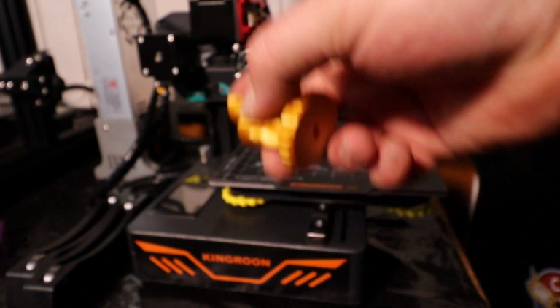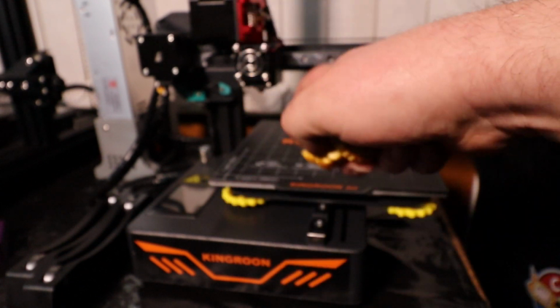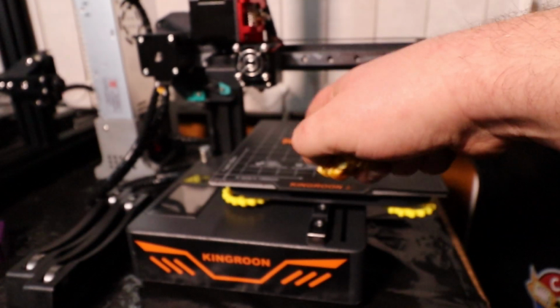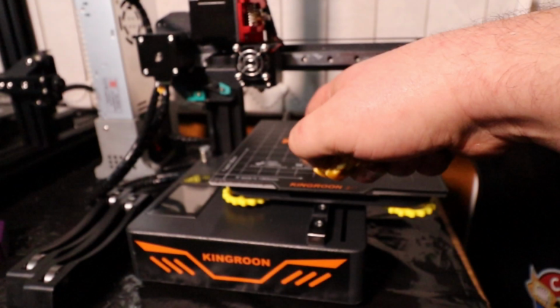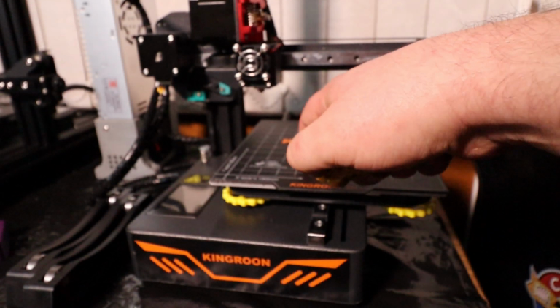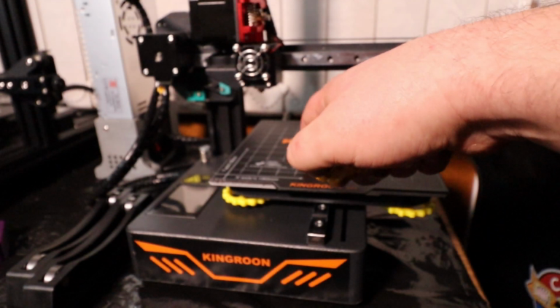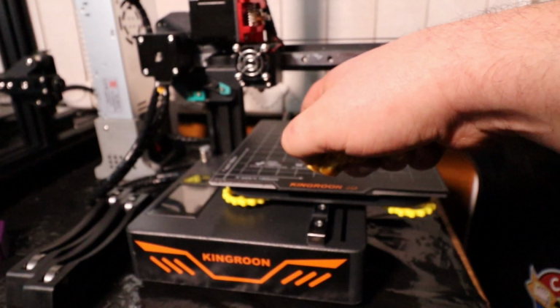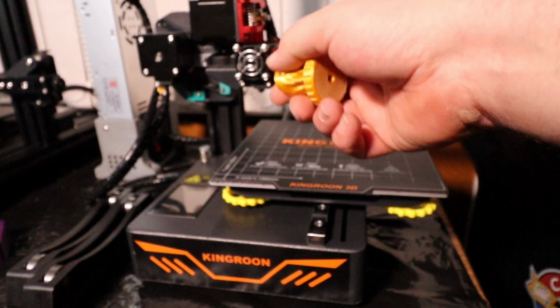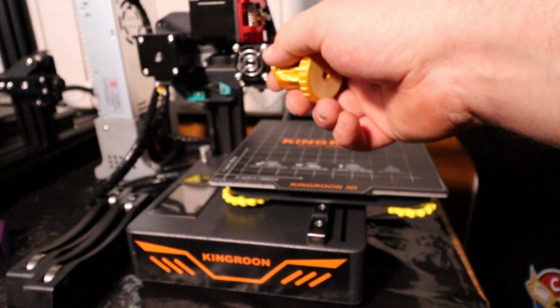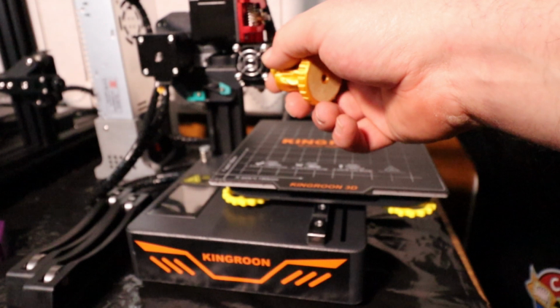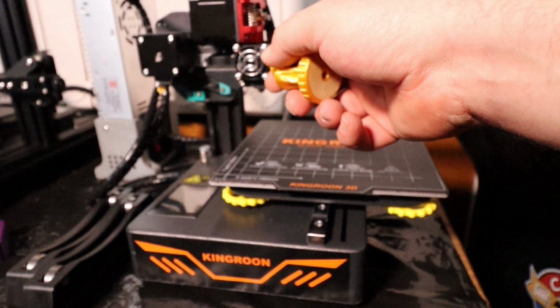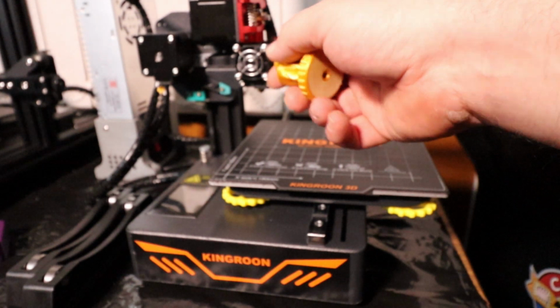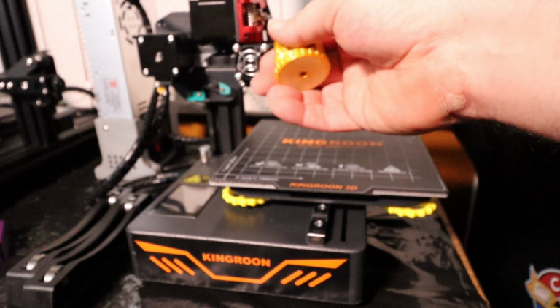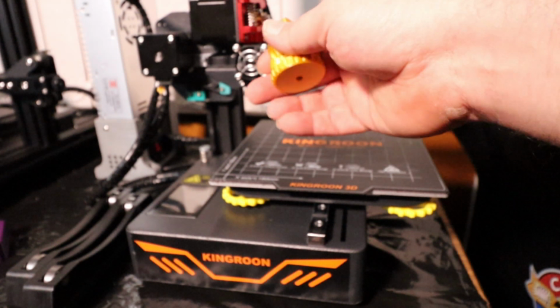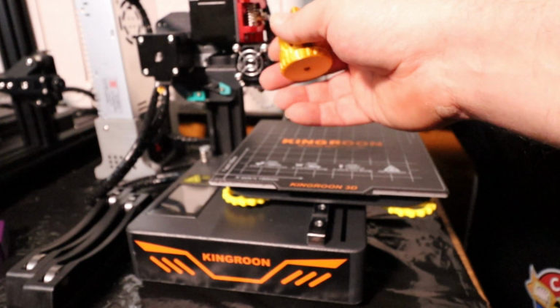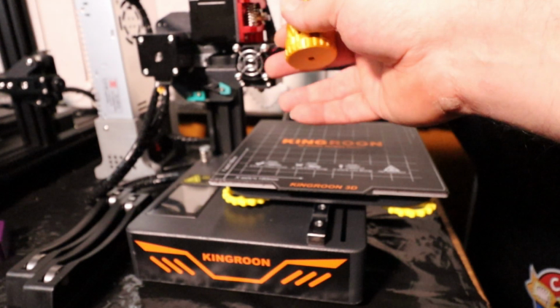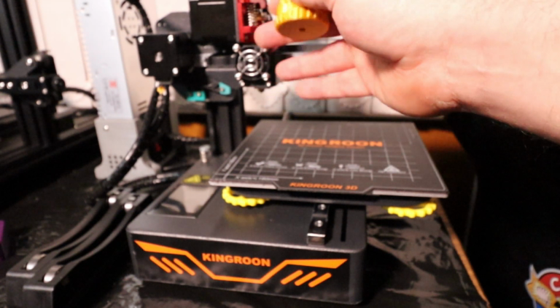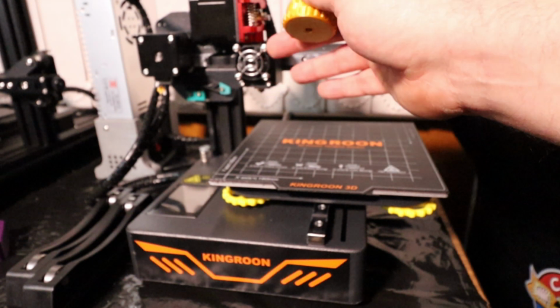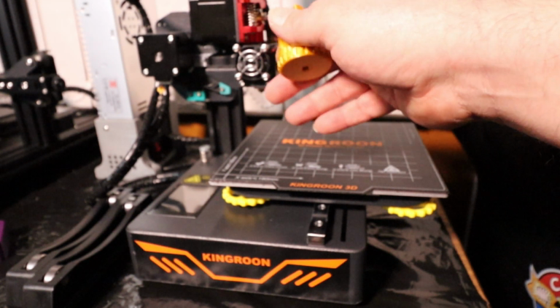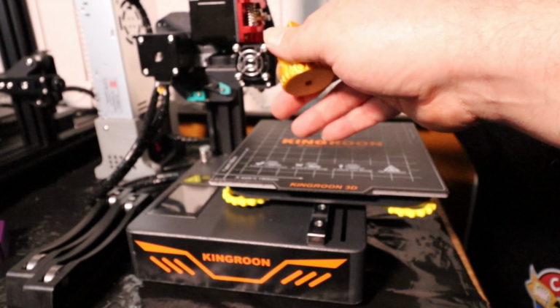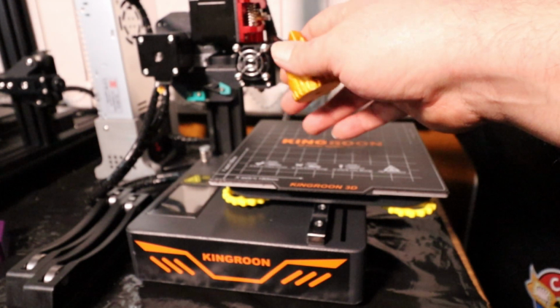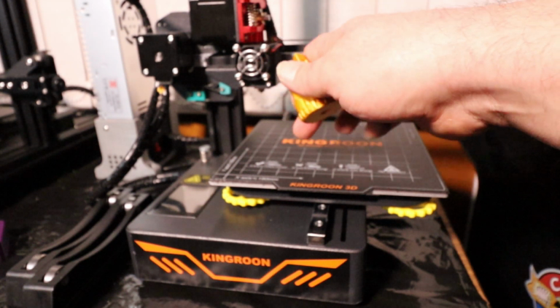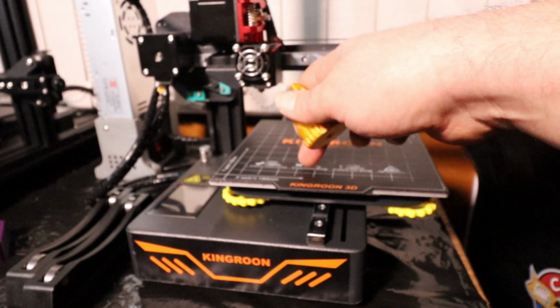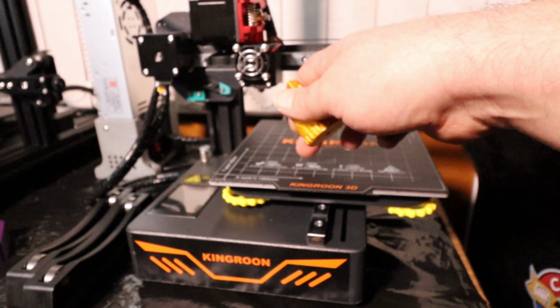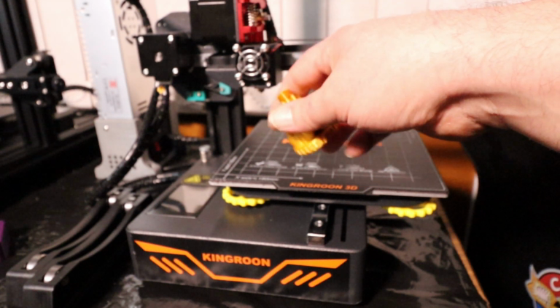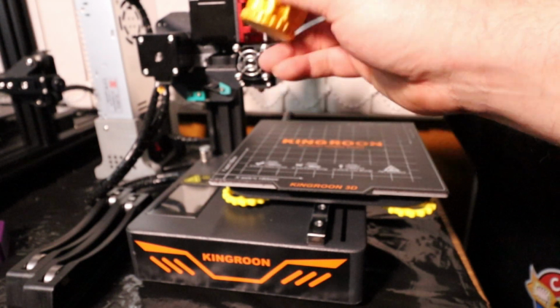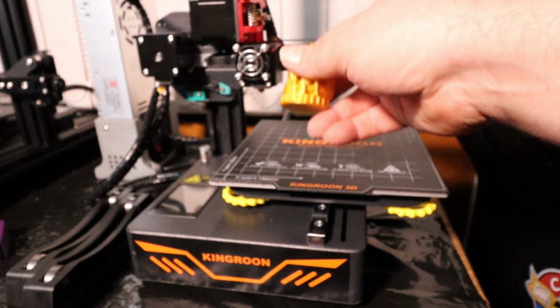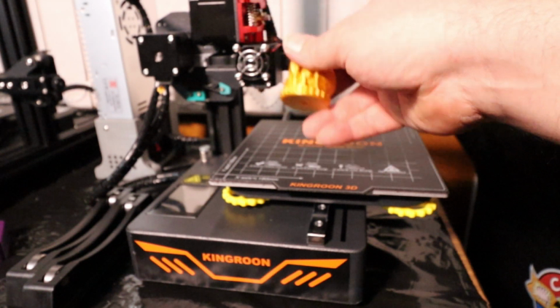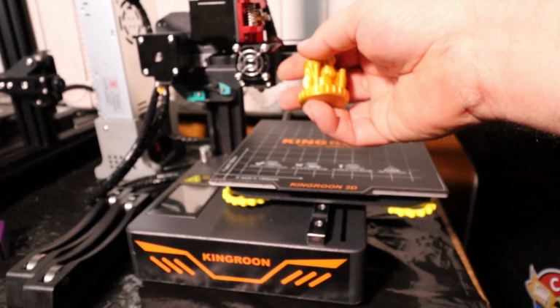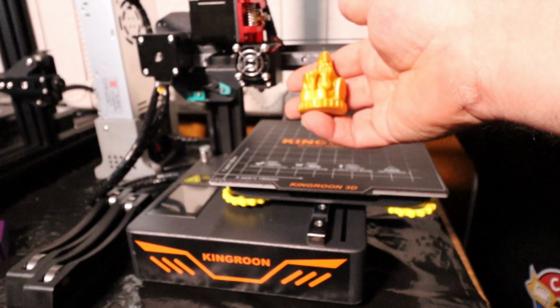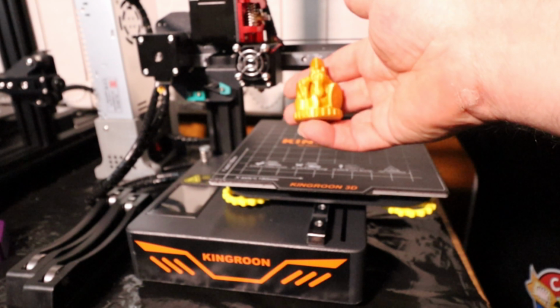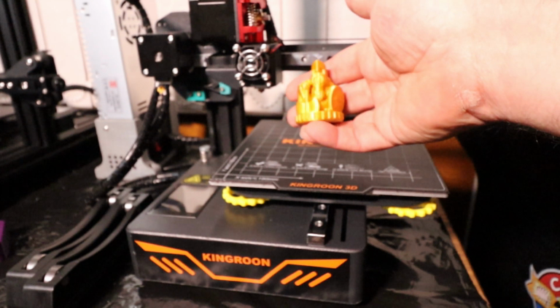Like I say, this thing you can pick up off AliExpress — if you catch it at the right time — for about £120. So it's not a massively expensive printer.